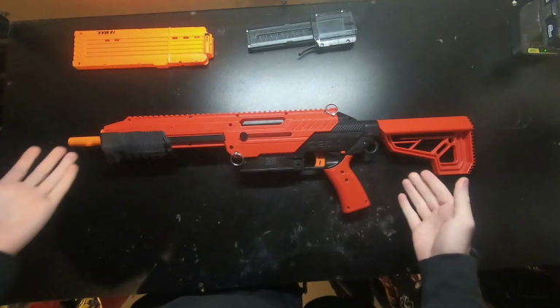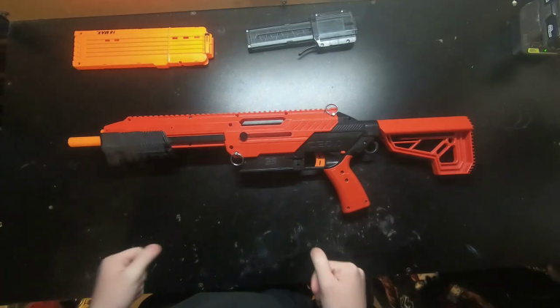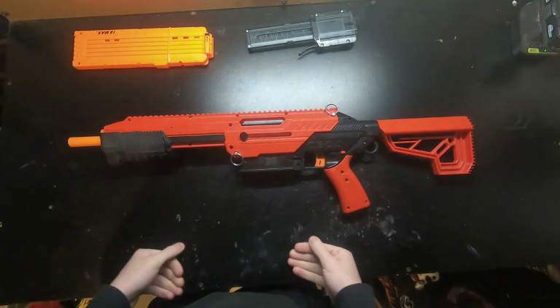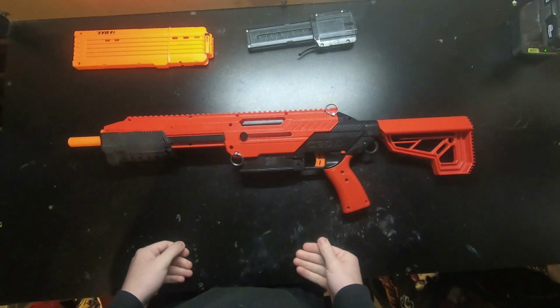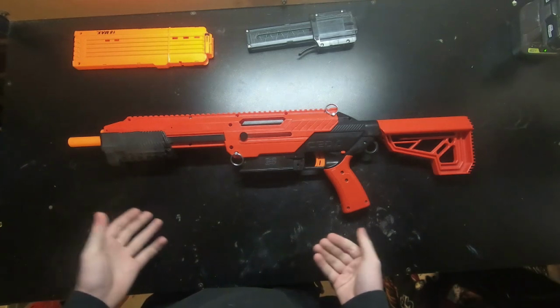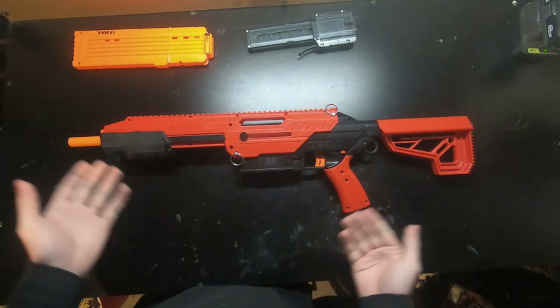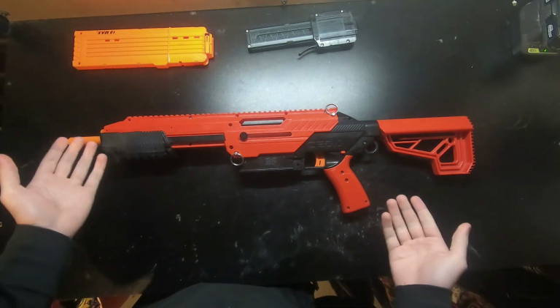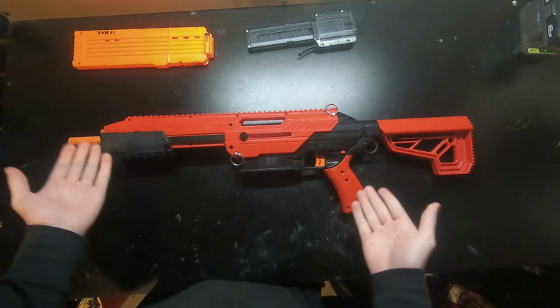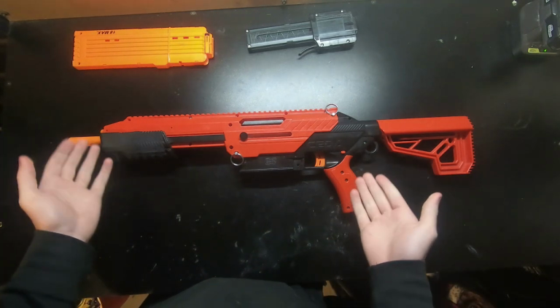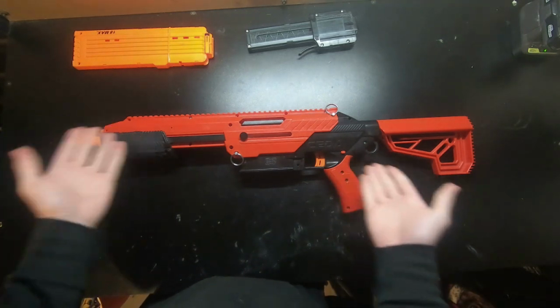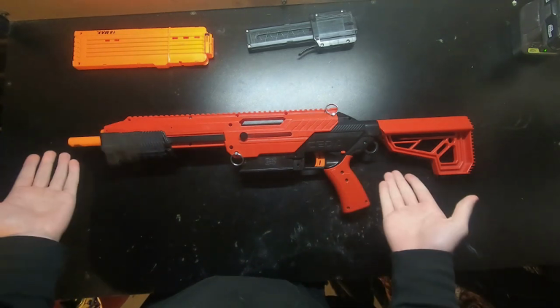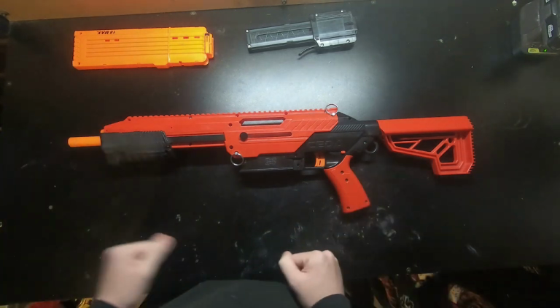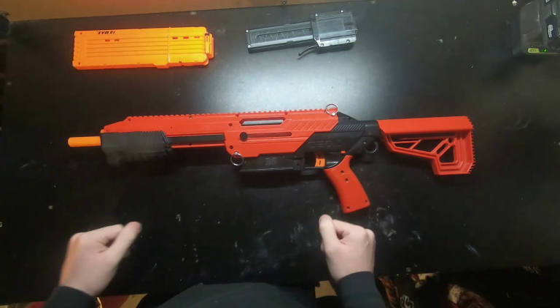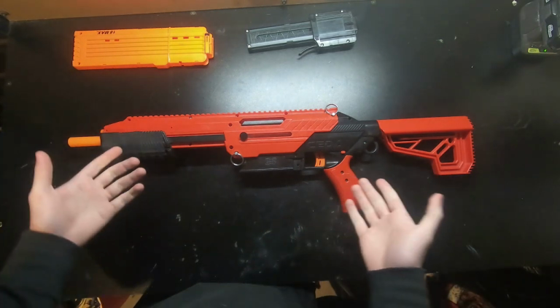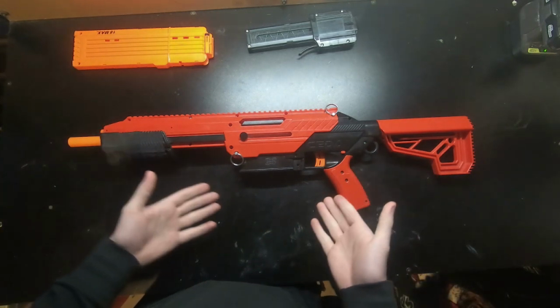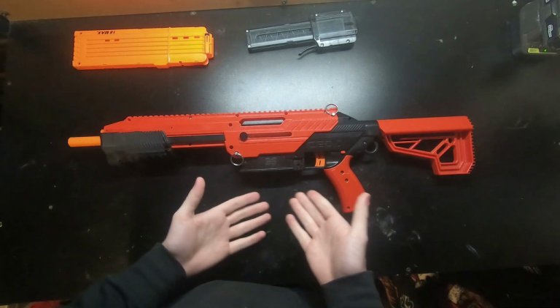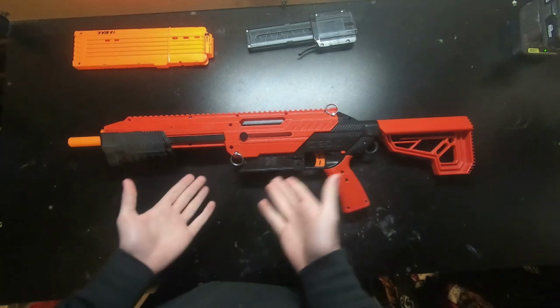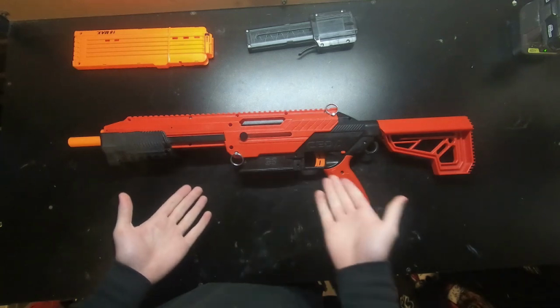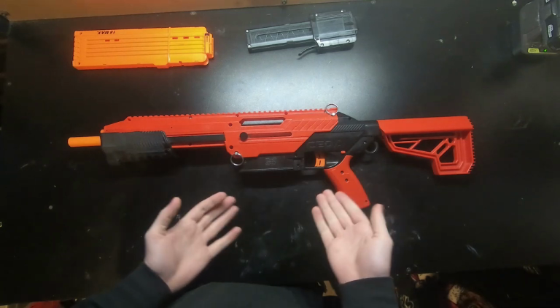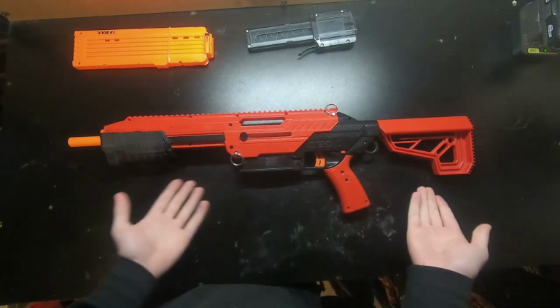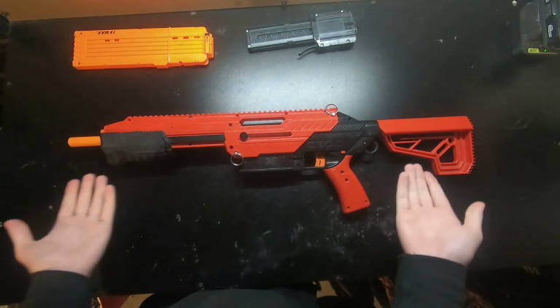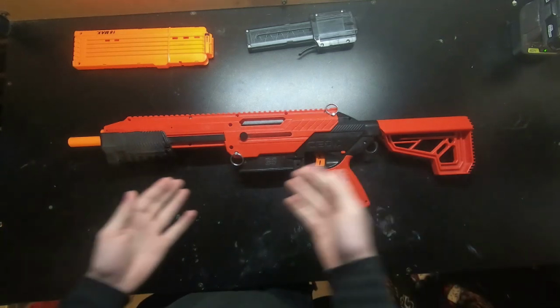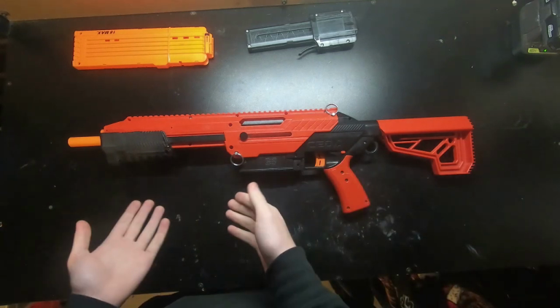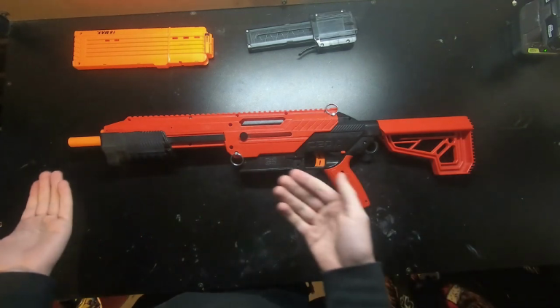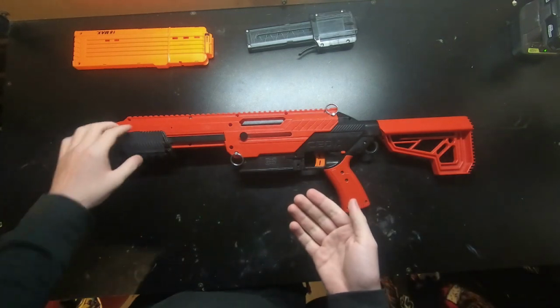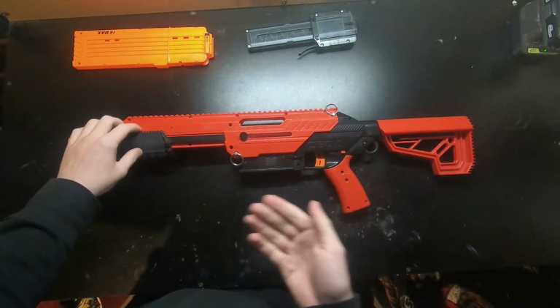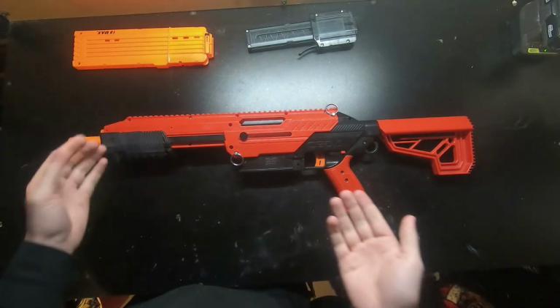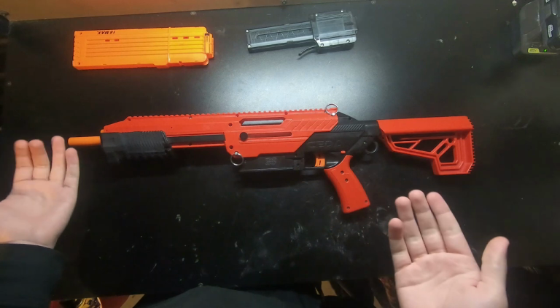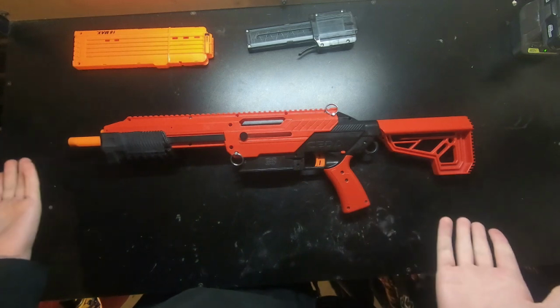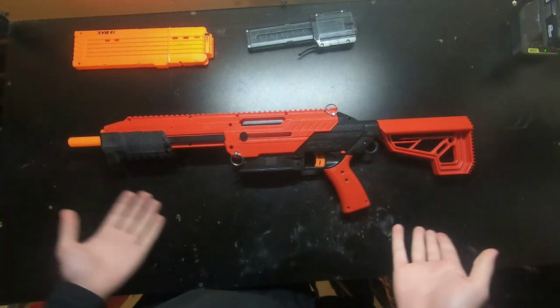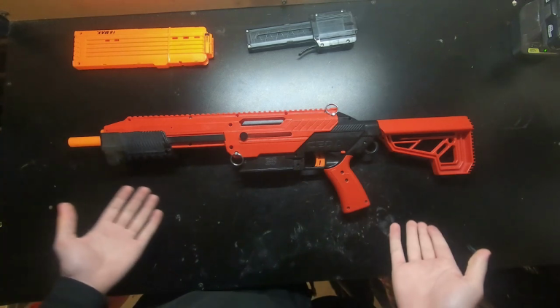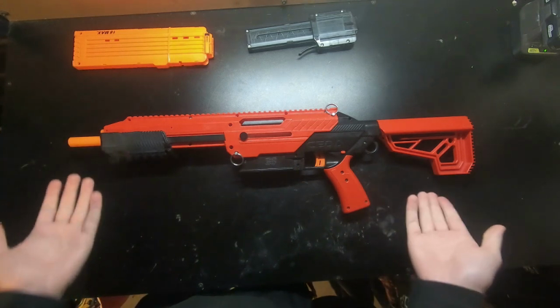Hey guys, welcome back to another Mod Bros video. In this video we're going to be doing another update video on my Sita. We did an original review of the Sita once I got it and I told you in that video that I was going to modify and make it better to use for the games that we play, and so this is that video.